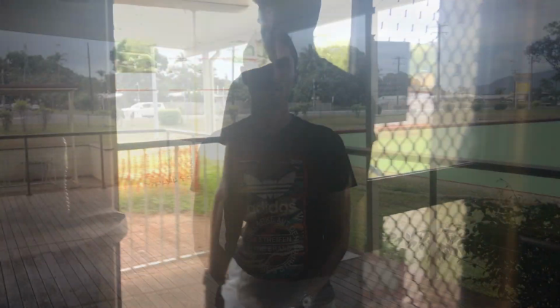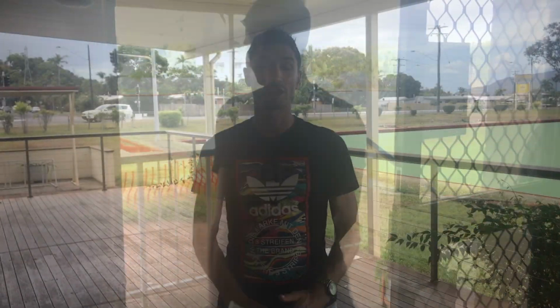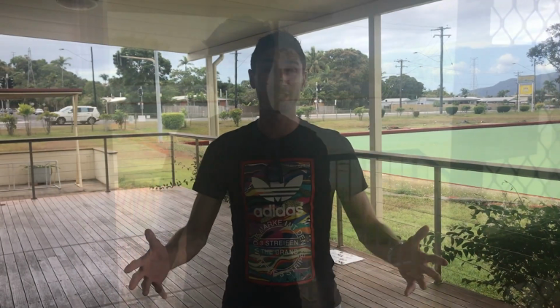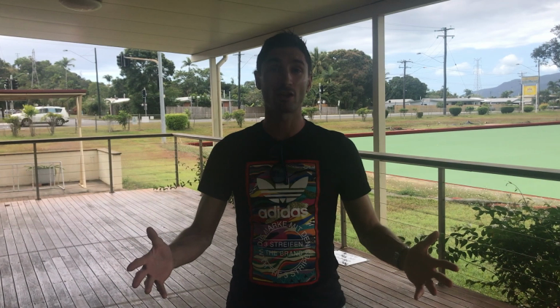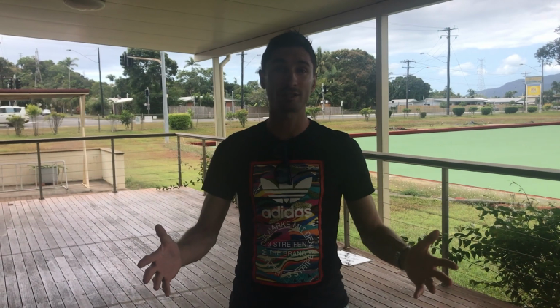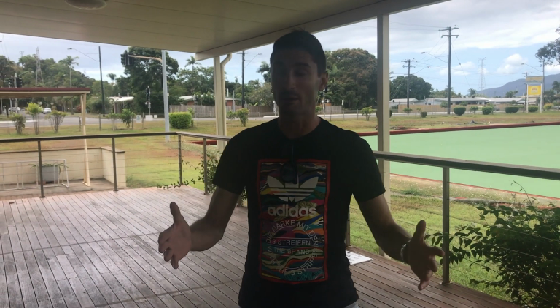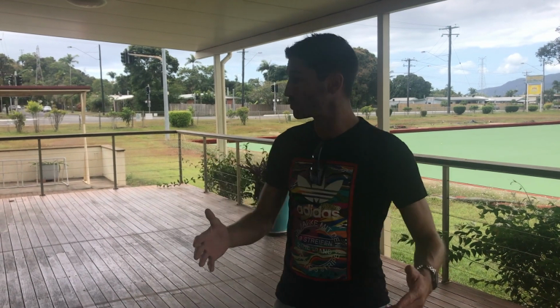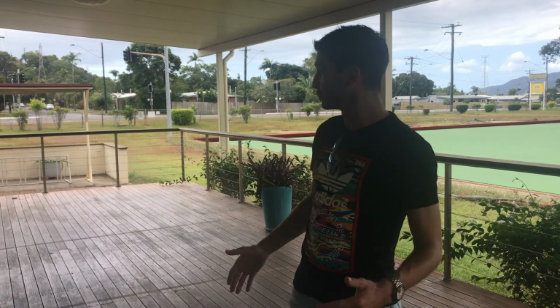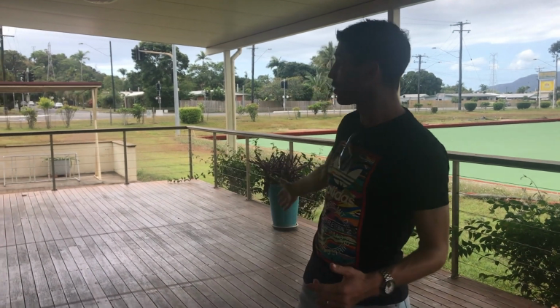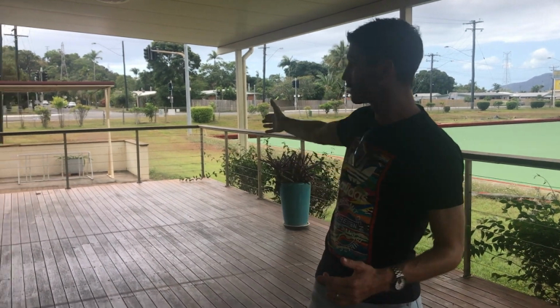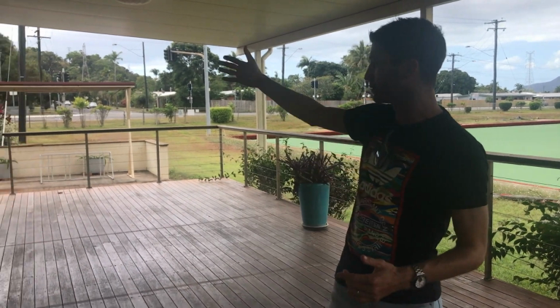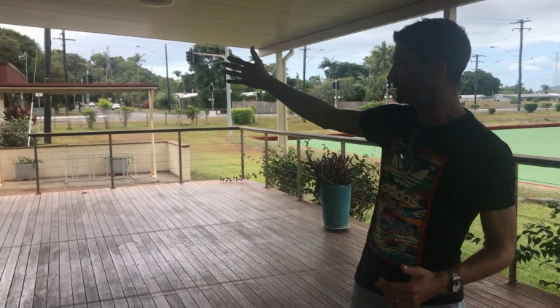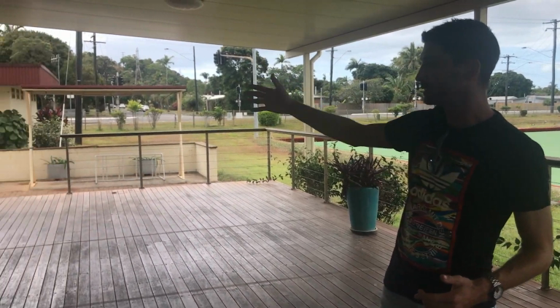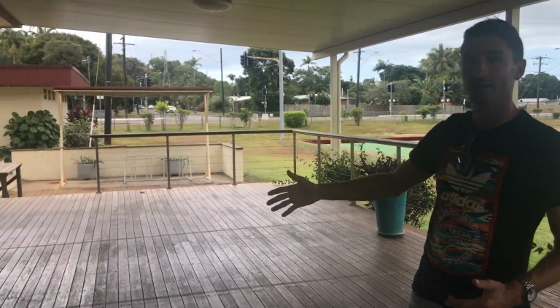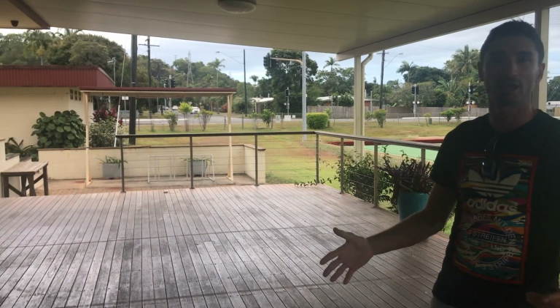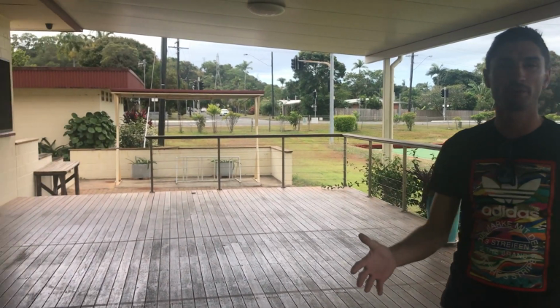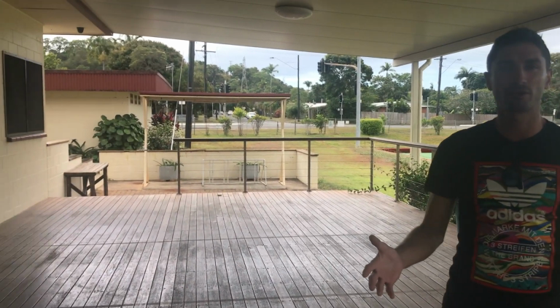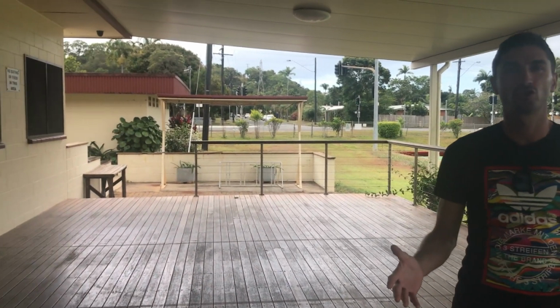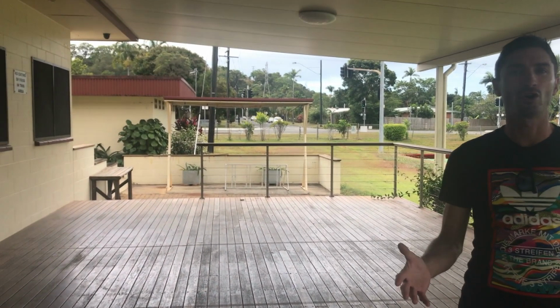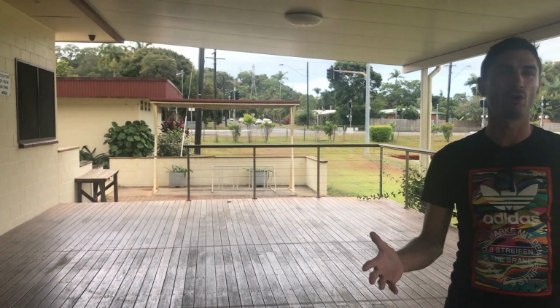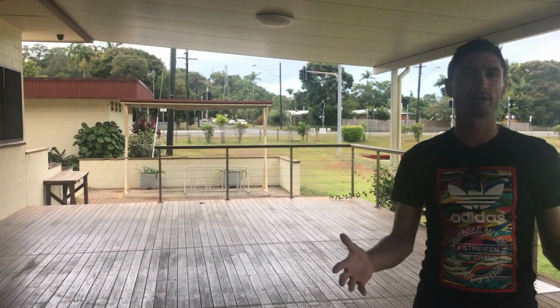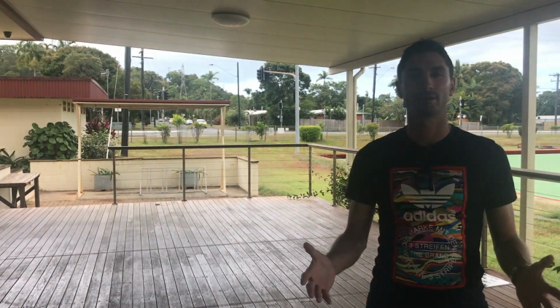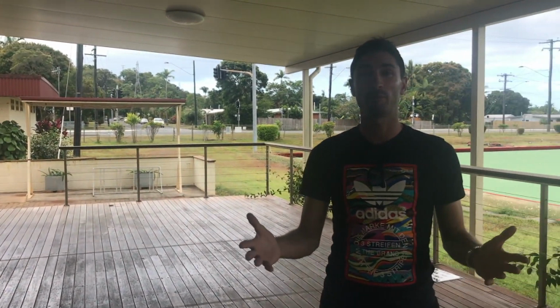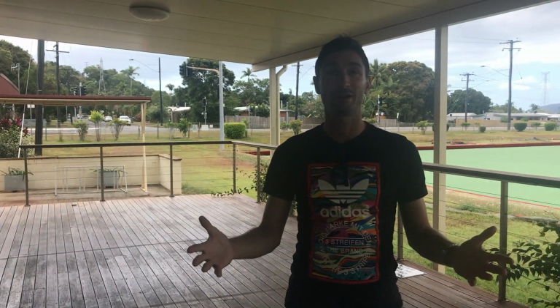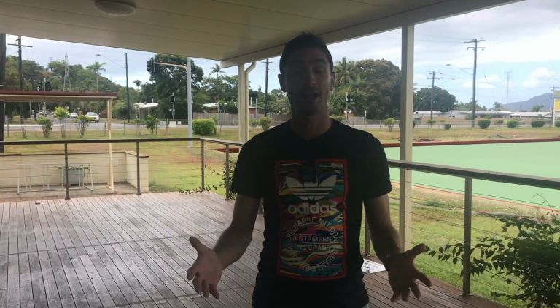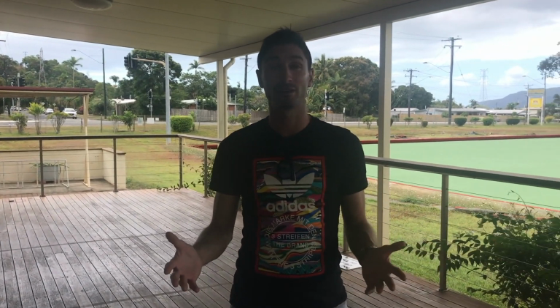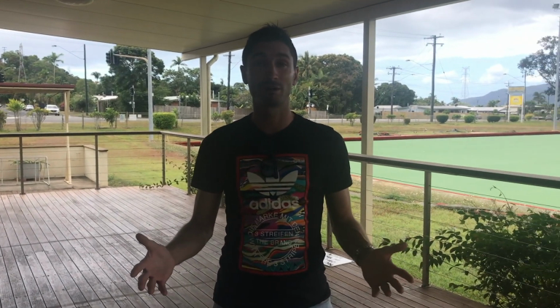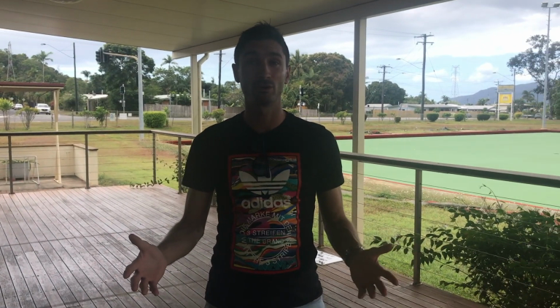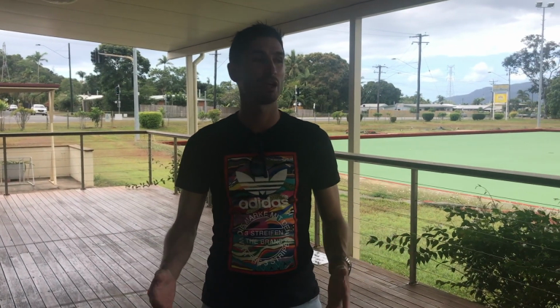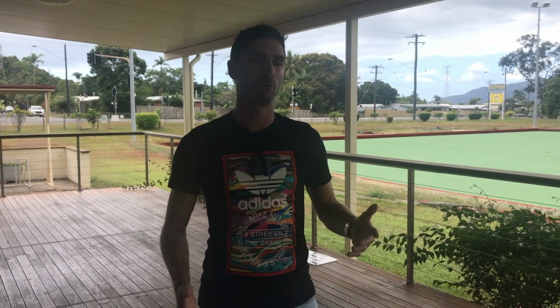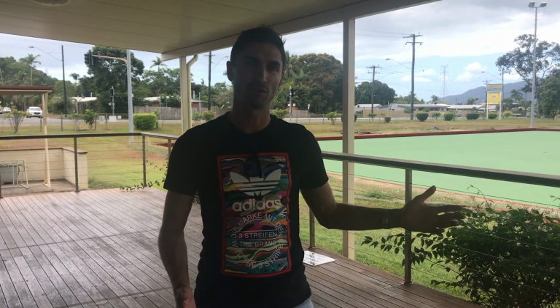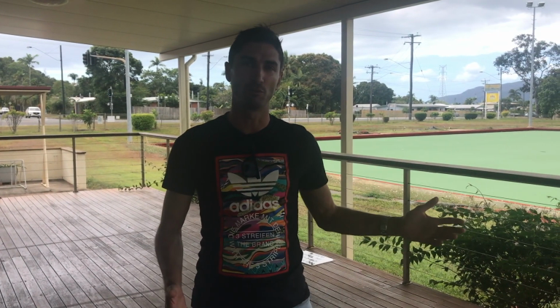So here's the deck, guys, that will wrap right around the building. Here you'll be able to enjoy a nice wine, a beer, have a lovely meal and watch the football.